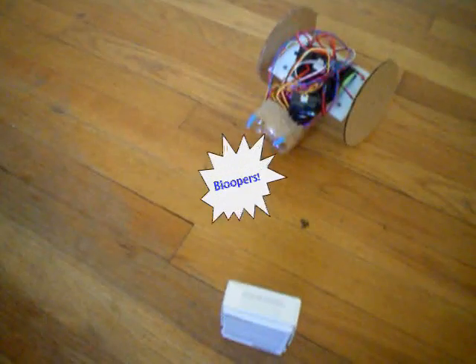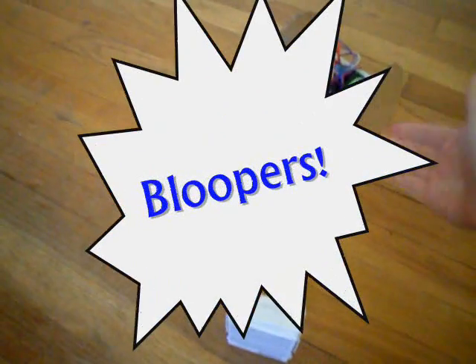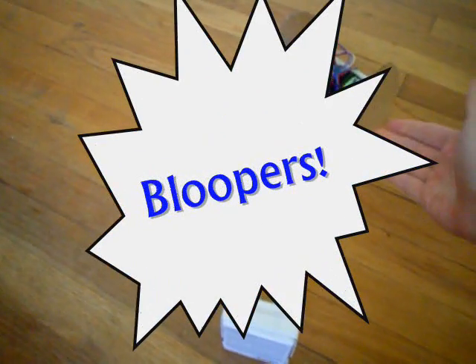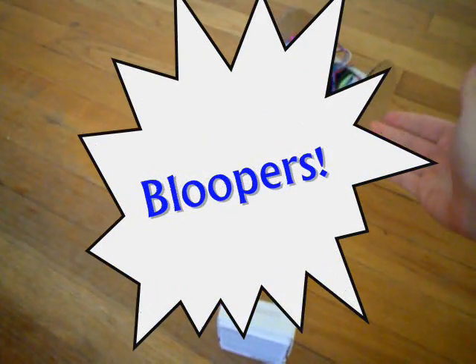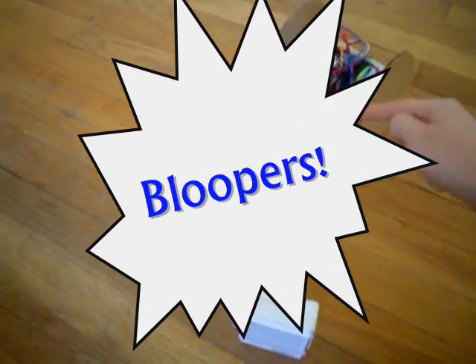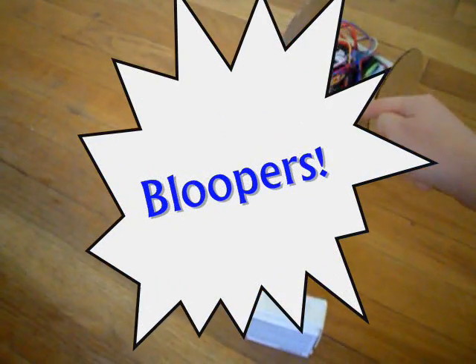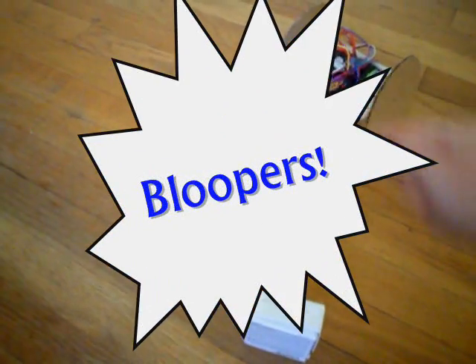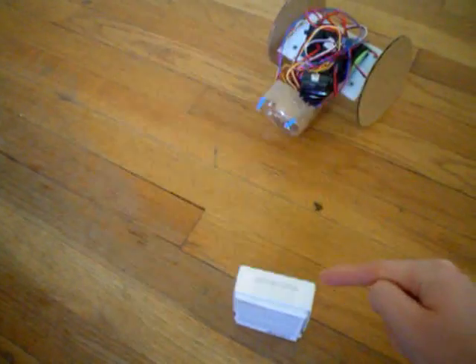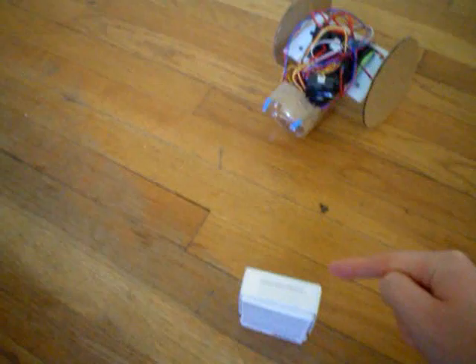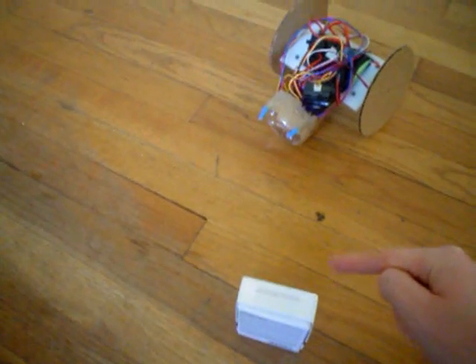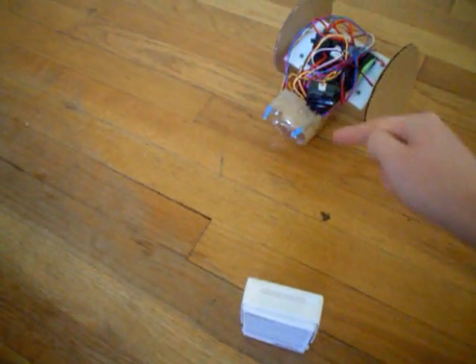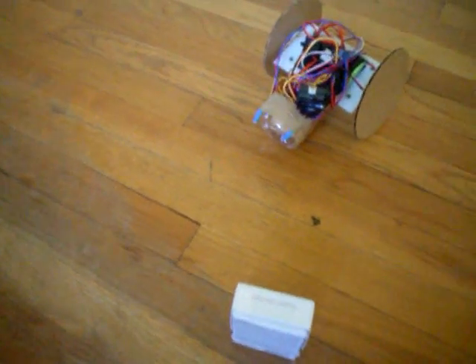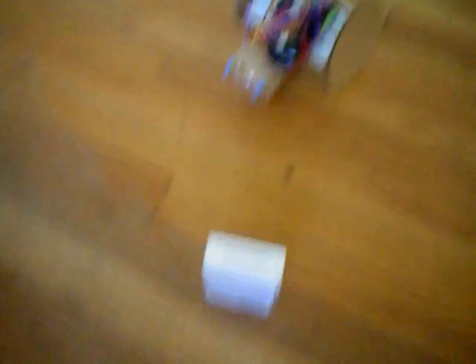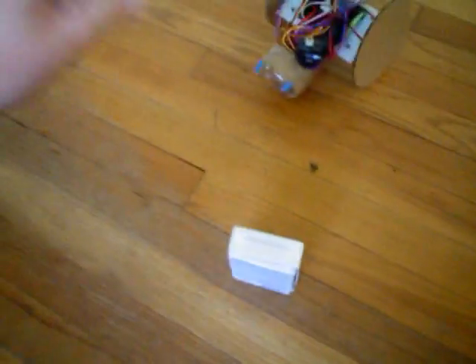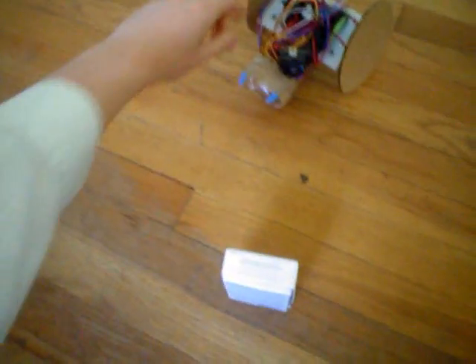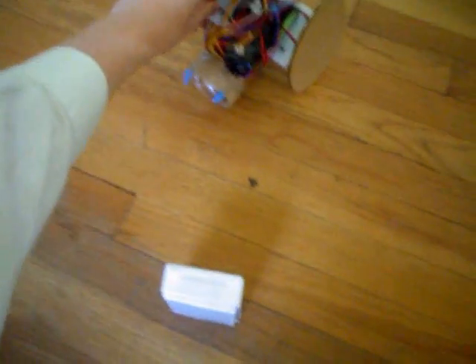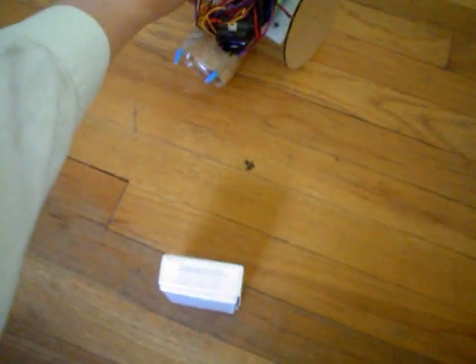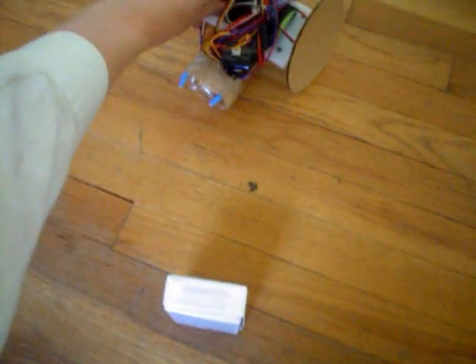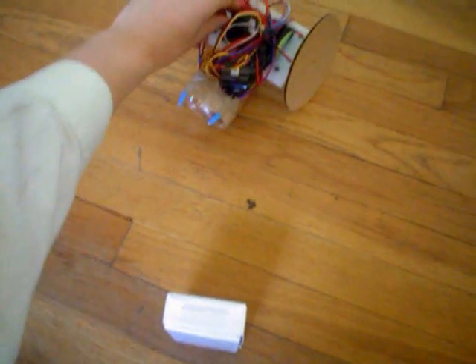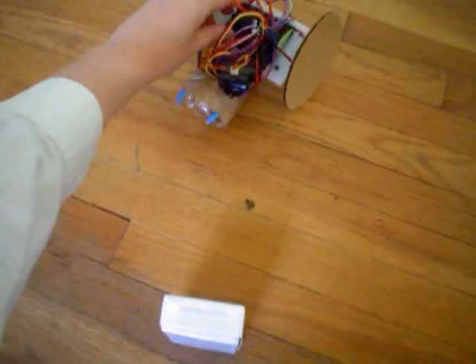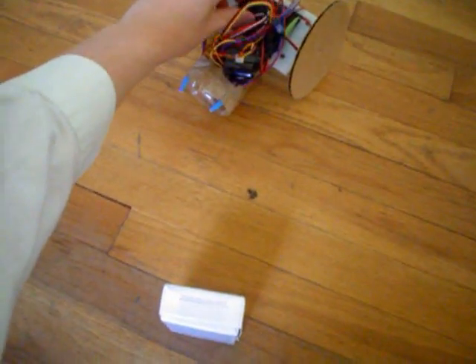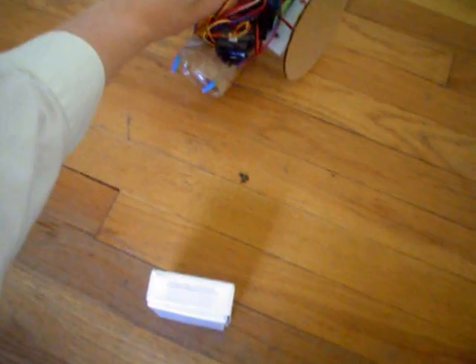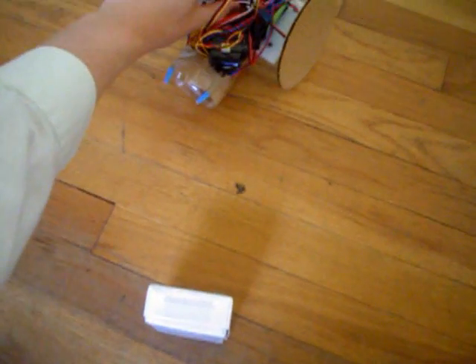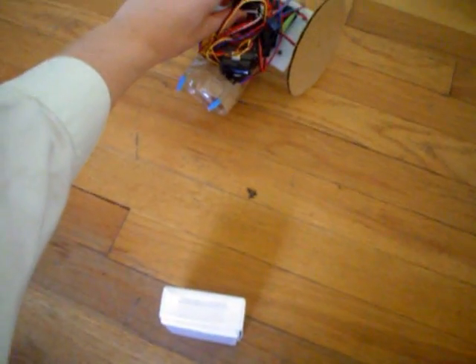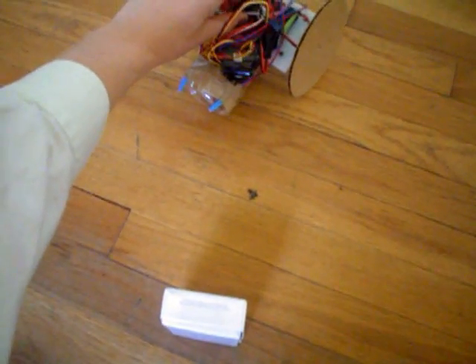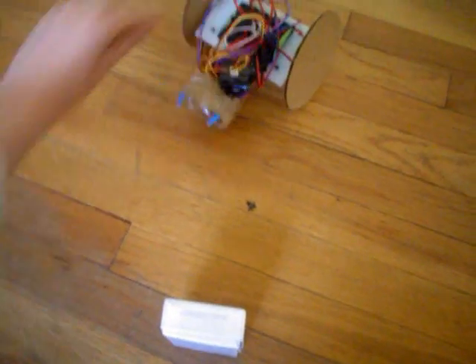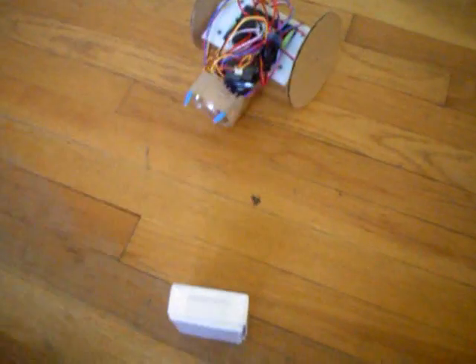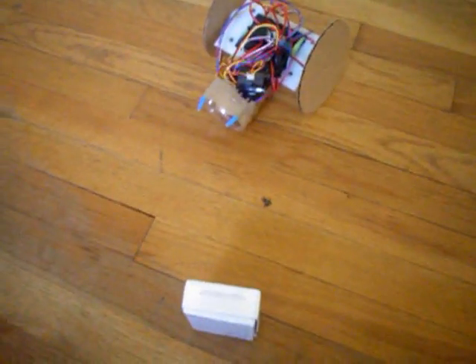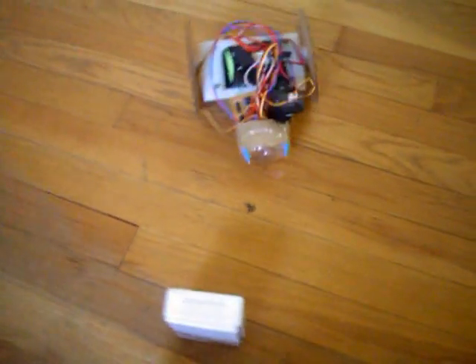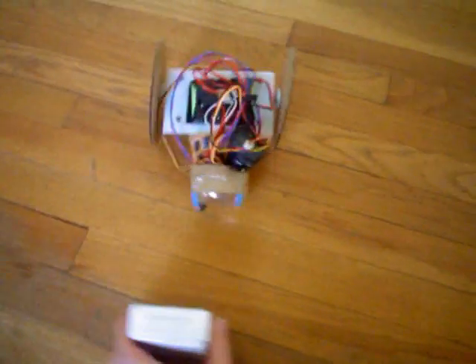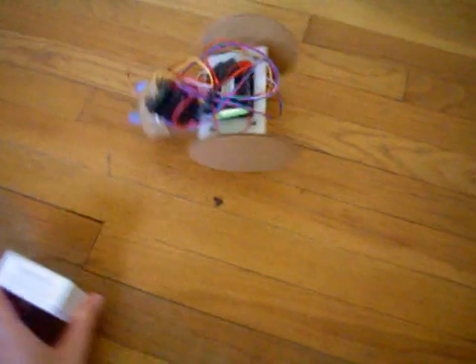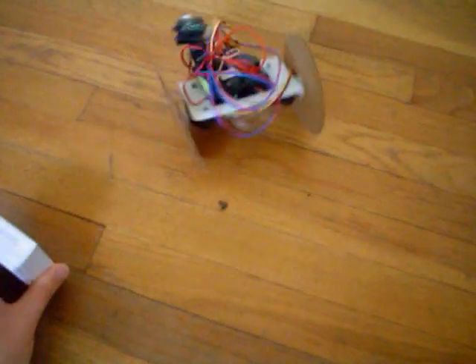Now we have the robot set up. The sensor is pointing at the object. The first thing that happens when we turn it on, it calibrates. It takes two seconds to calibrate, and then it goes for the object.